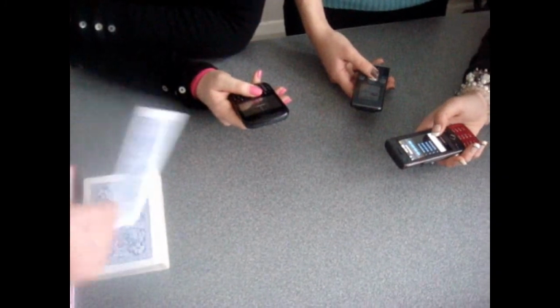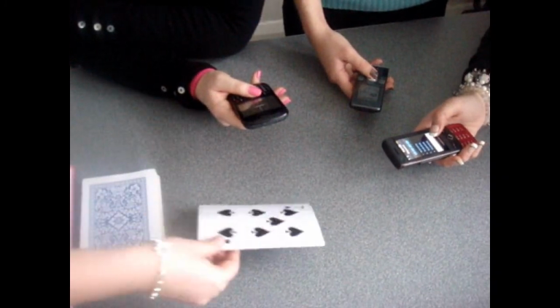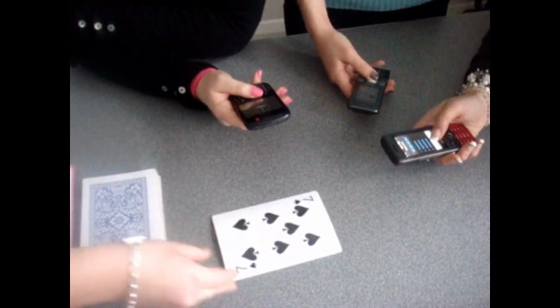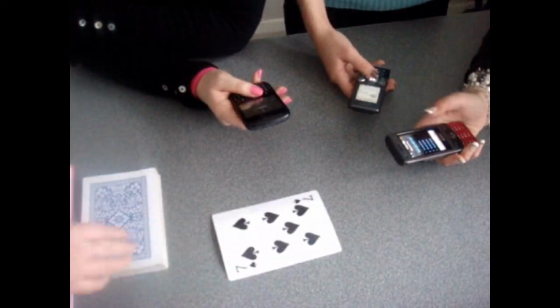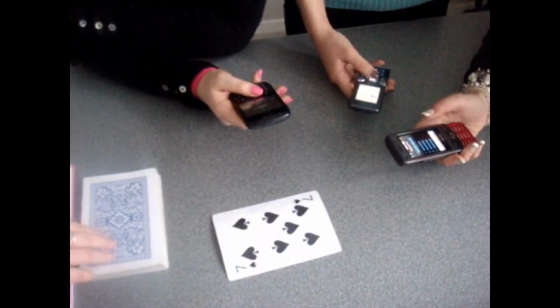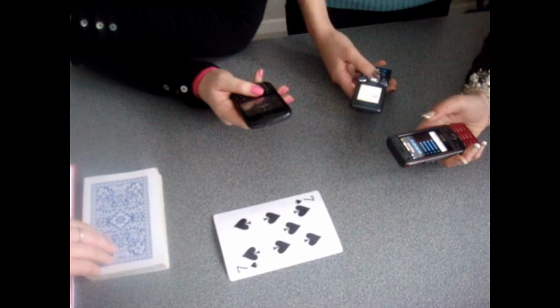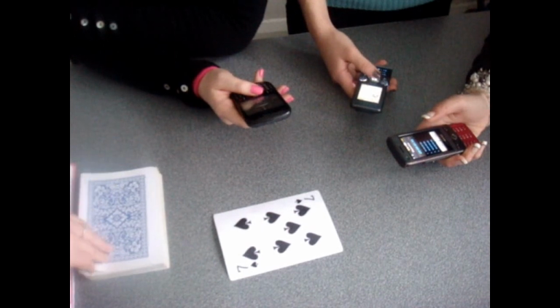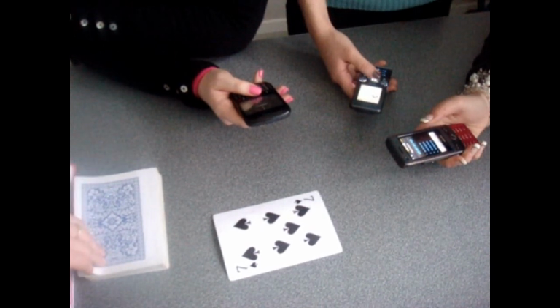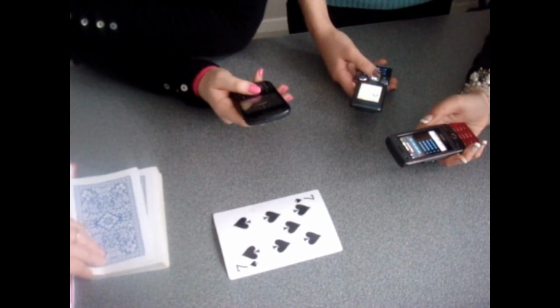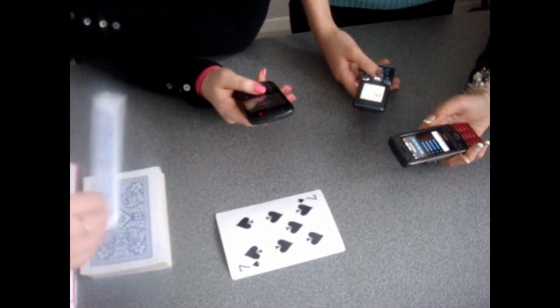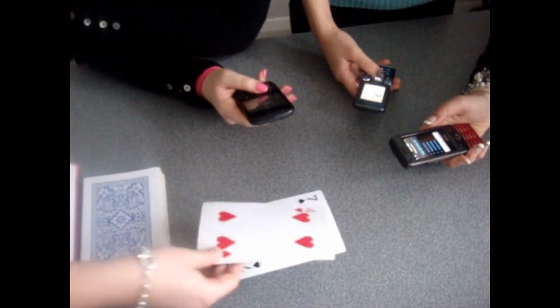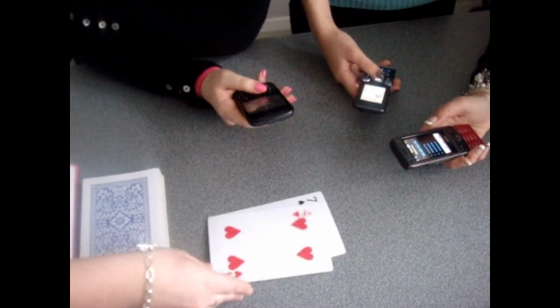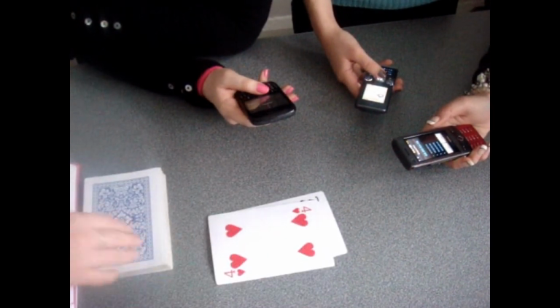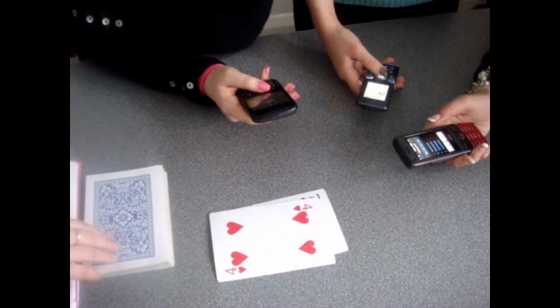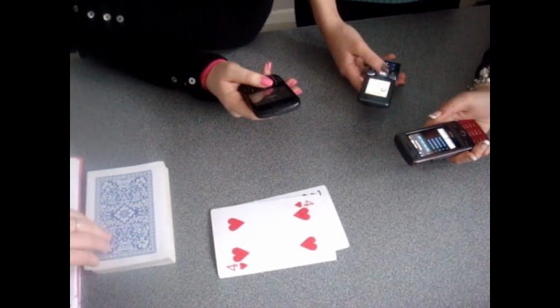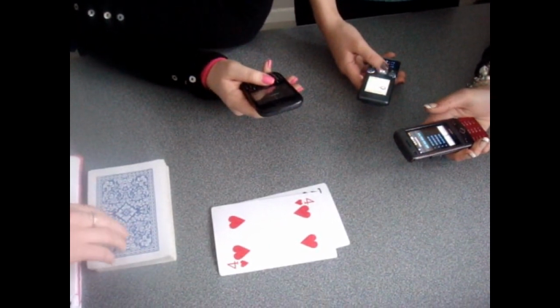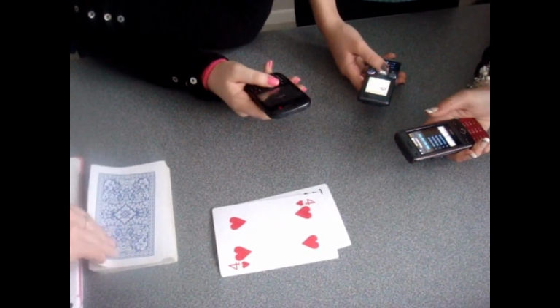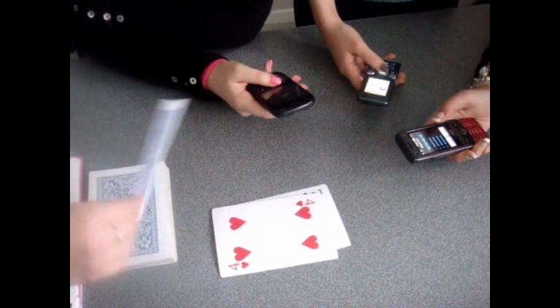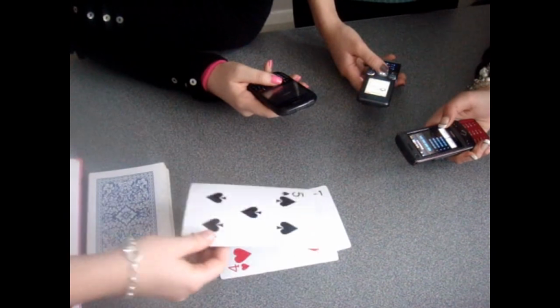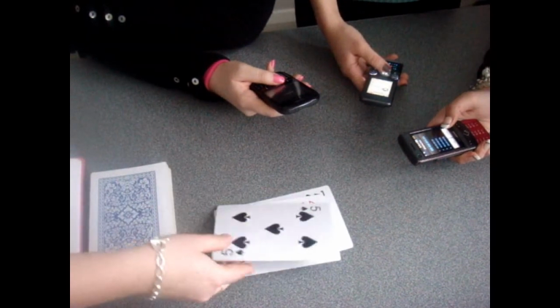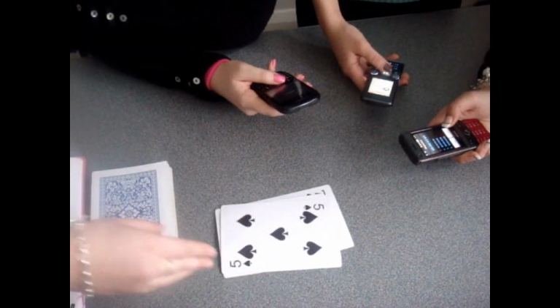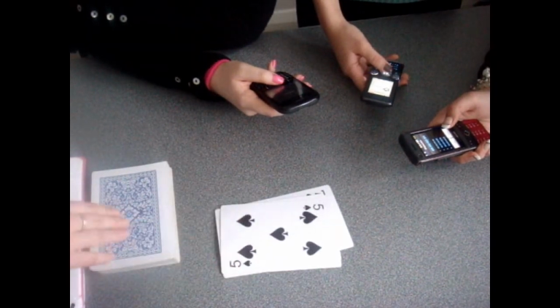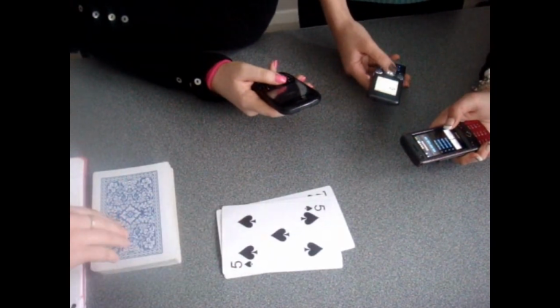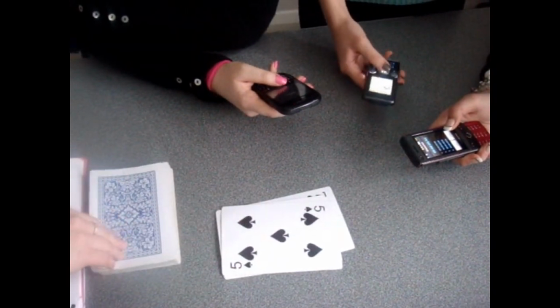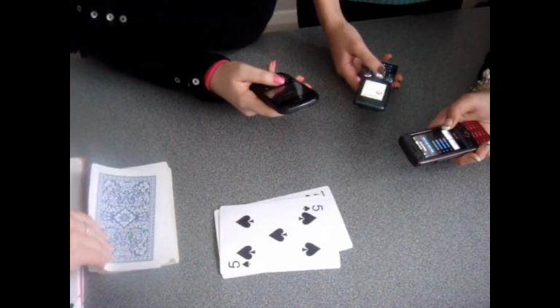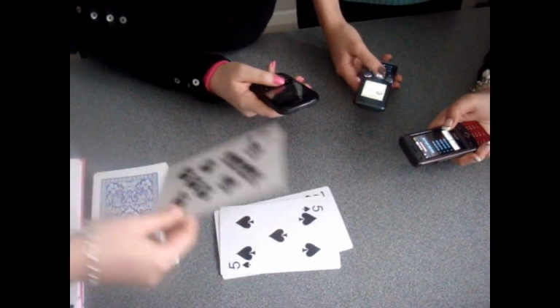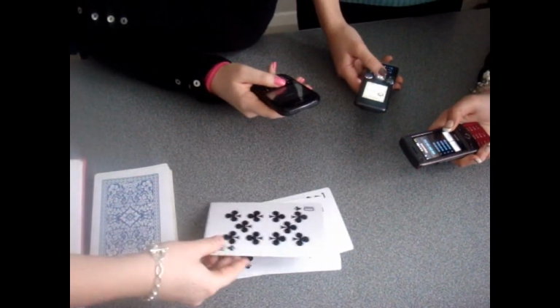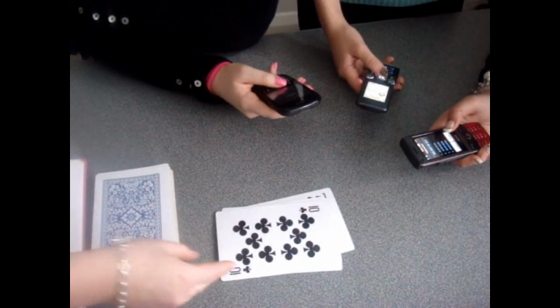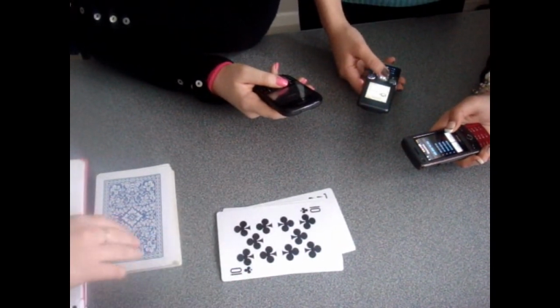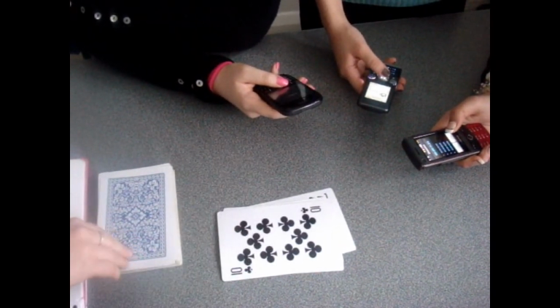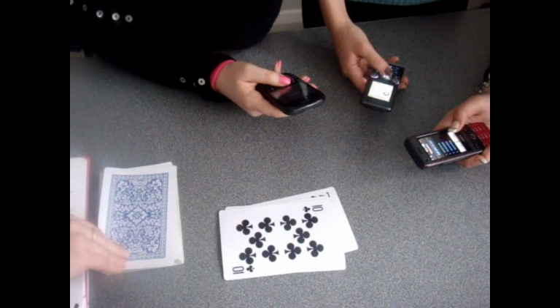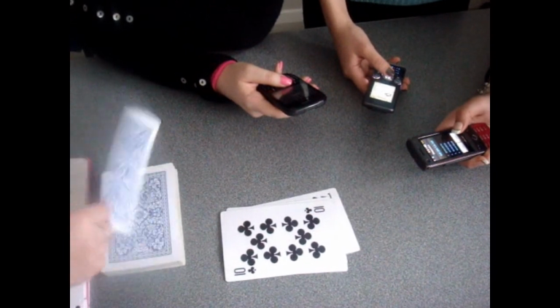The experiment begins by the experimenter turning over the first card. At this point, all participants begin their stopwatch. The experimenter then continues to turn over the cards one by one and places them onto the table. This continues until two matching cards simultaneously appear.